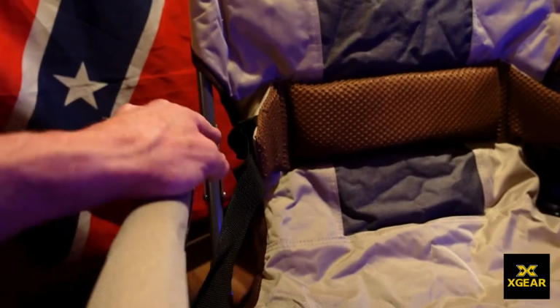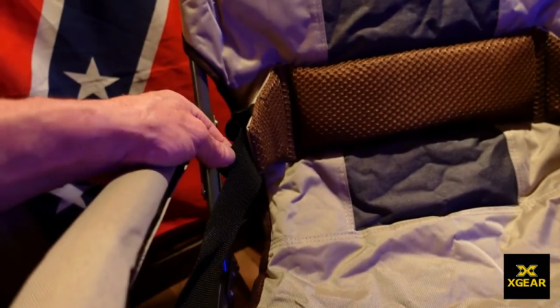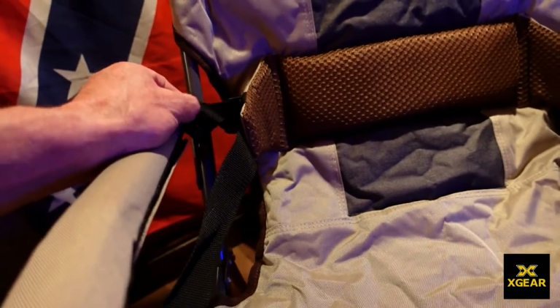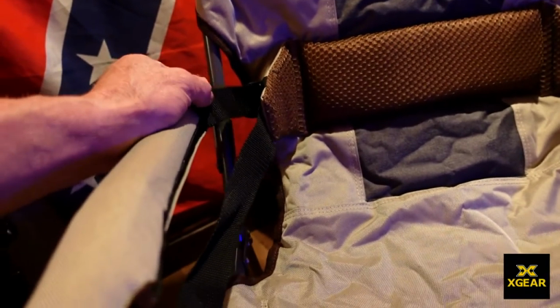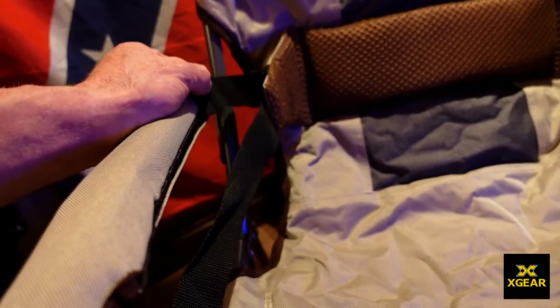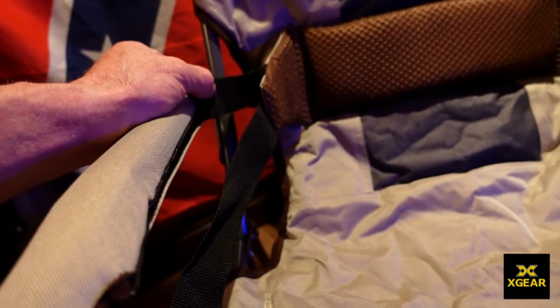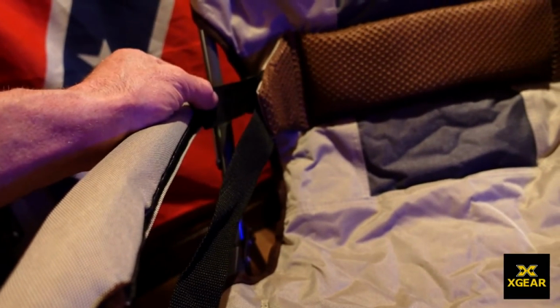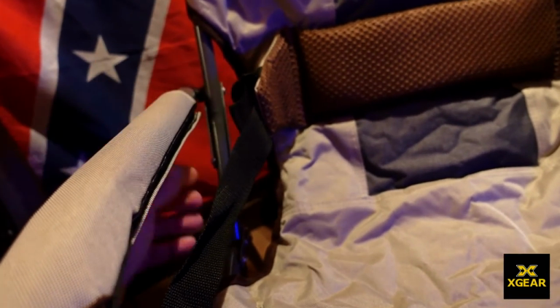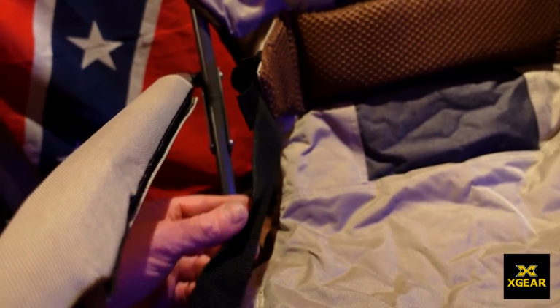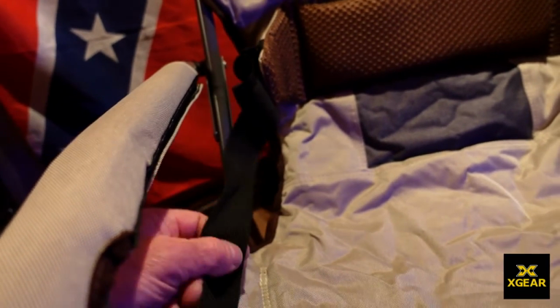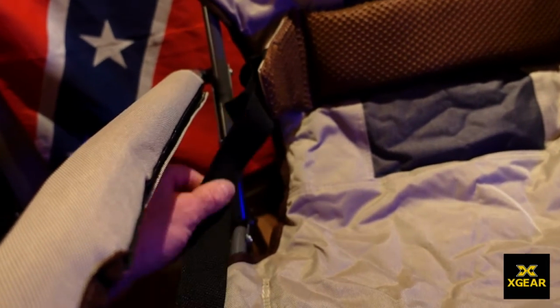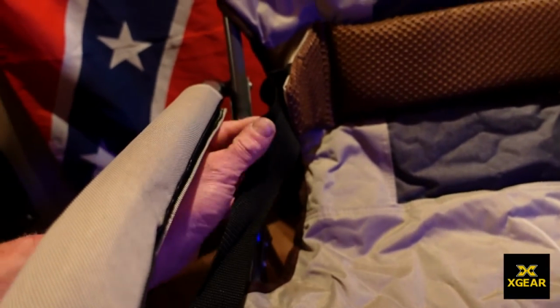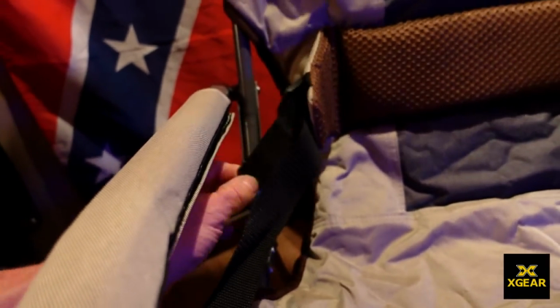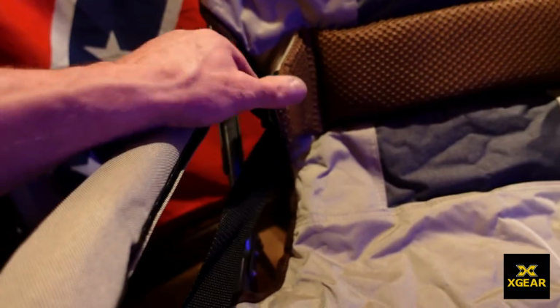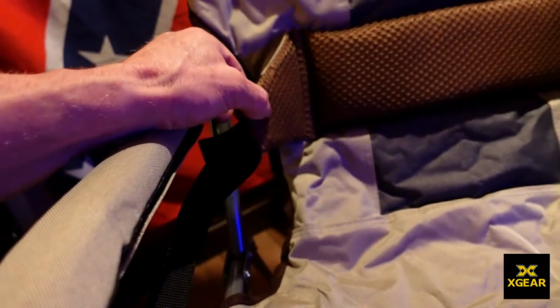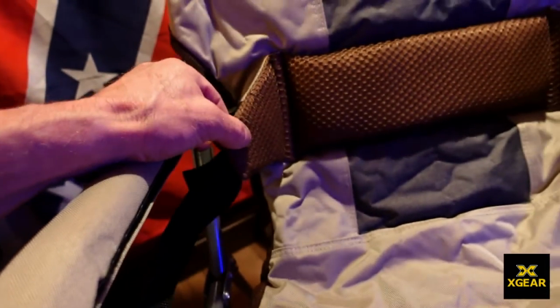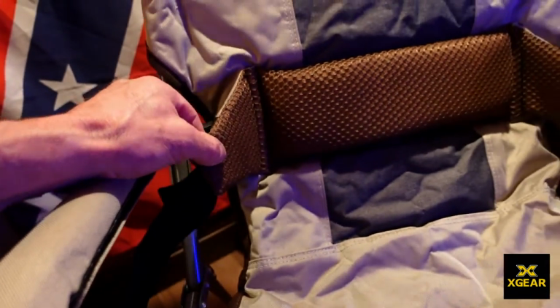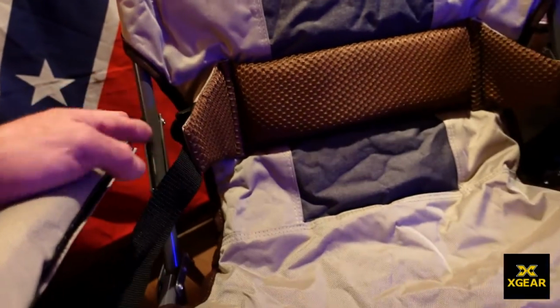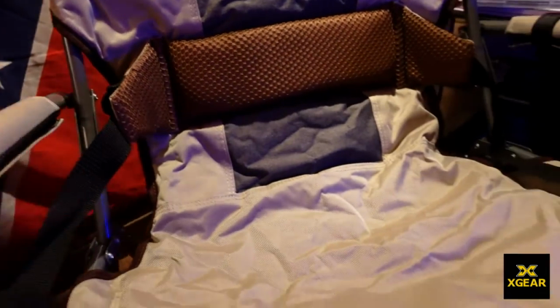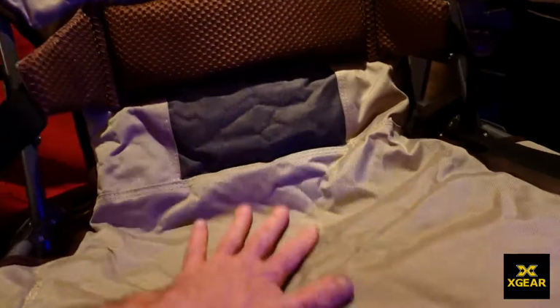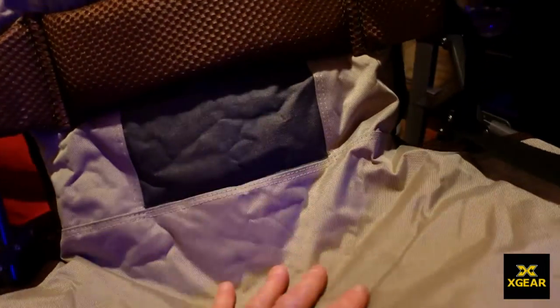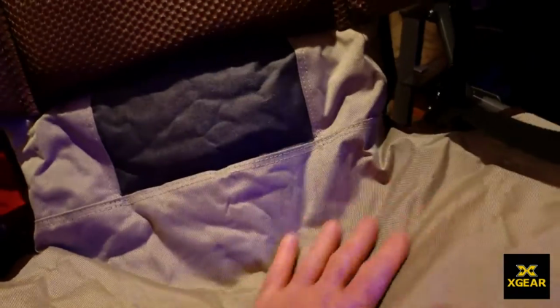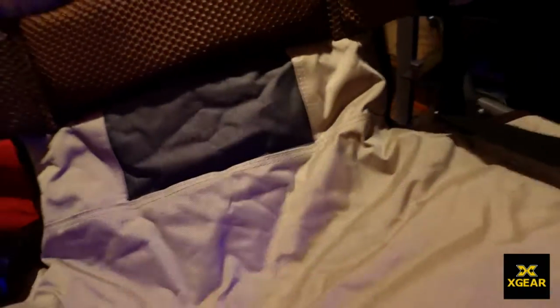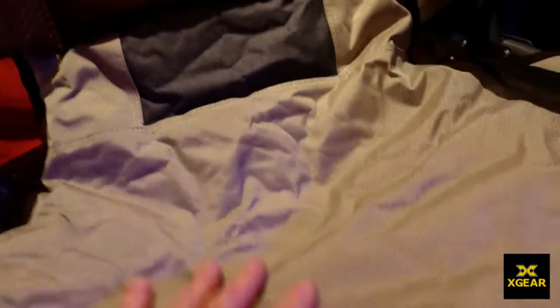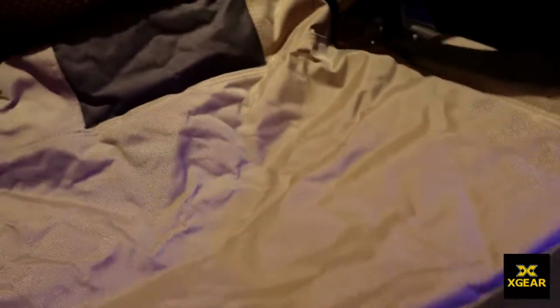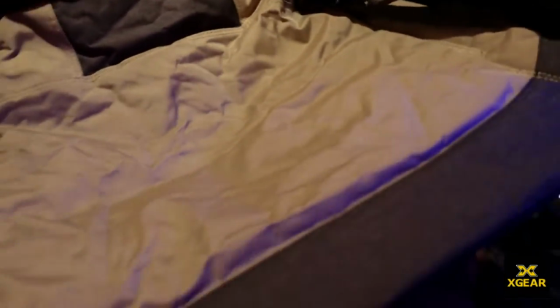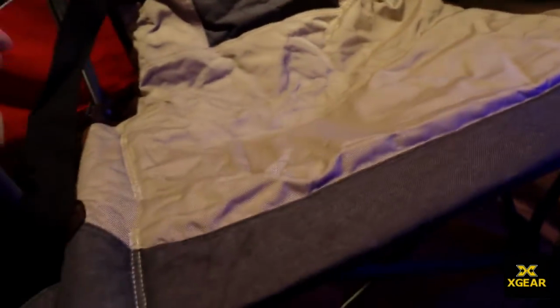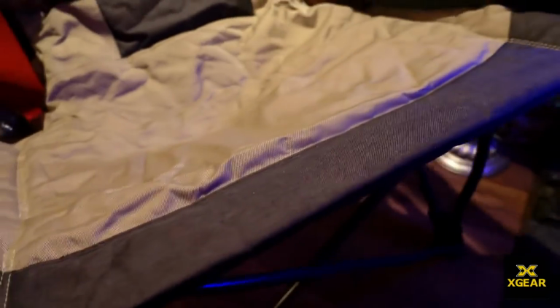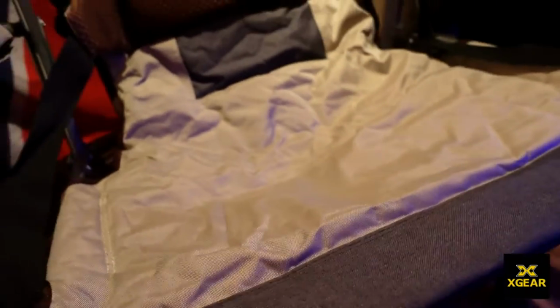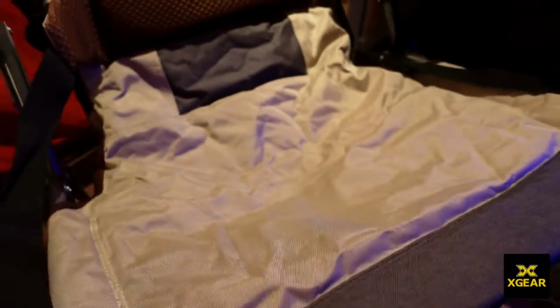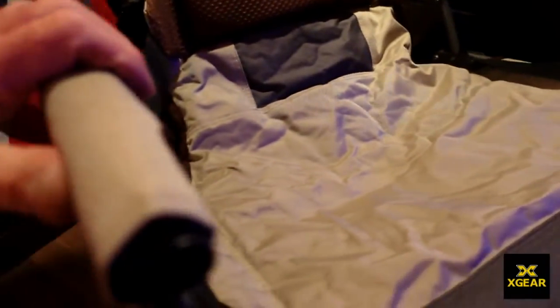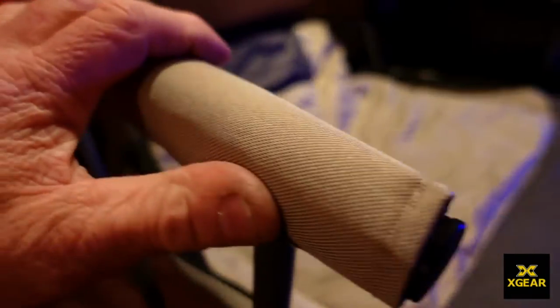This bad boy is pretty wide. It's got a lumbar support on the back, and it's also got these tensioner things so you can pull in the back a little bit. It all looks pretty nice, to be fair — it looks pretty good.